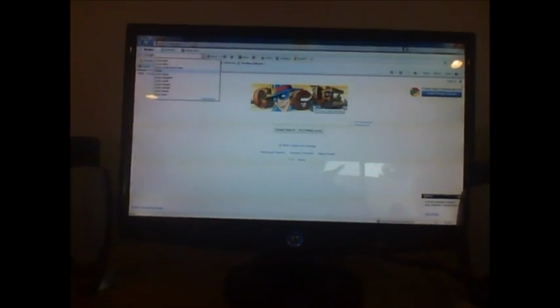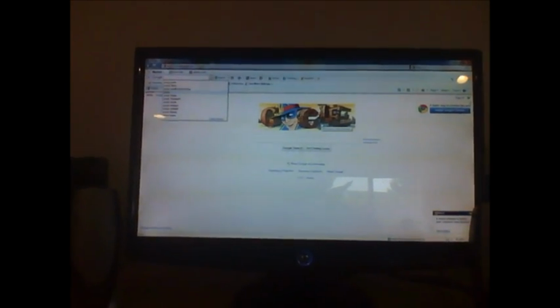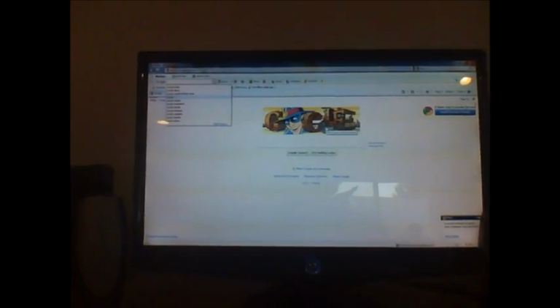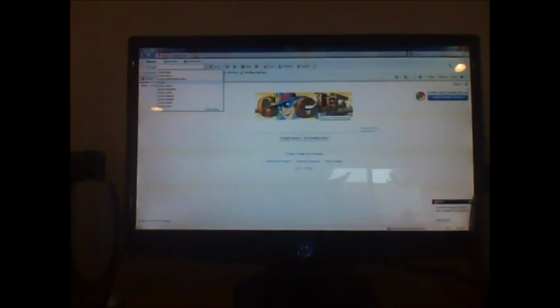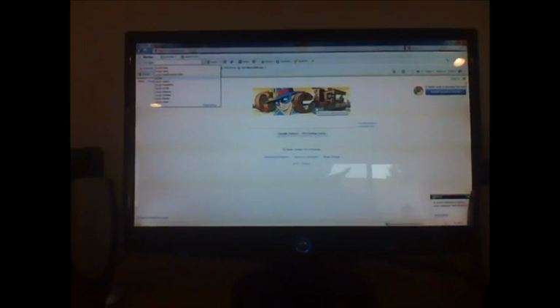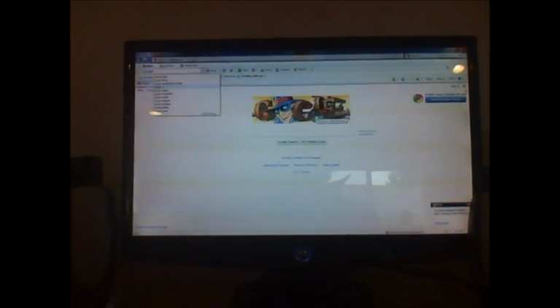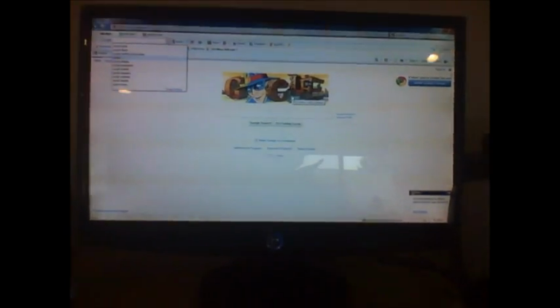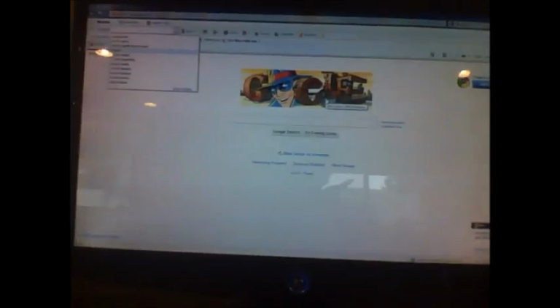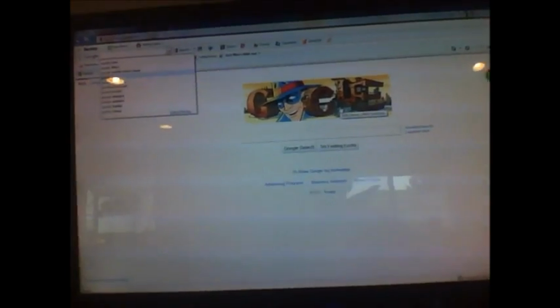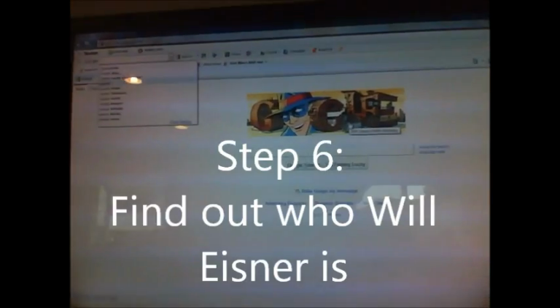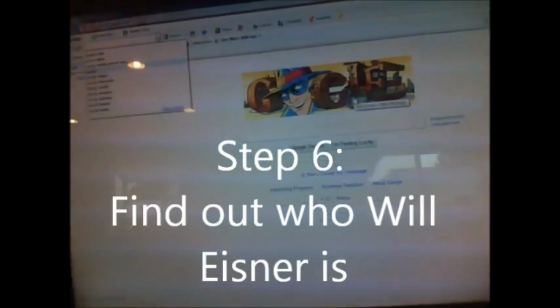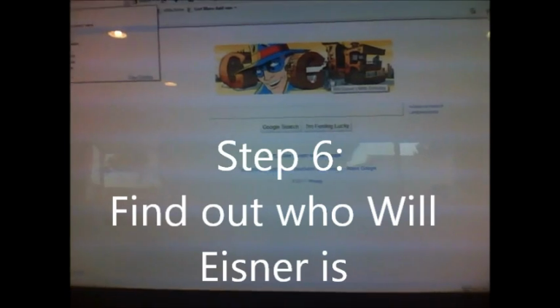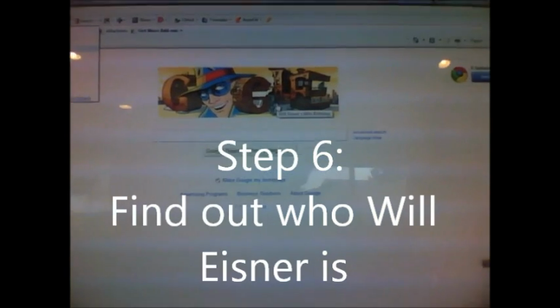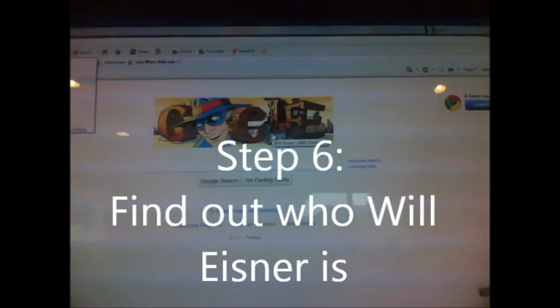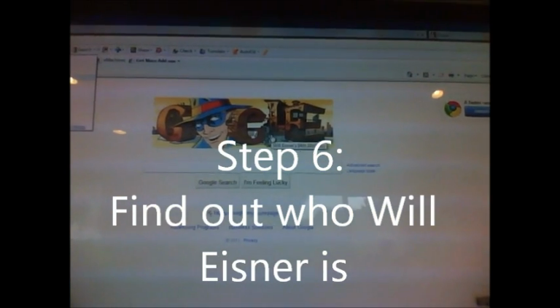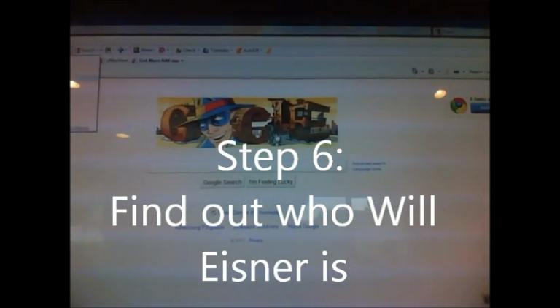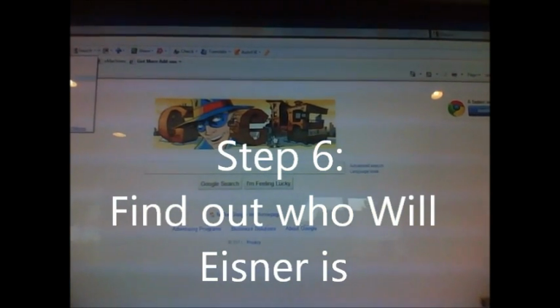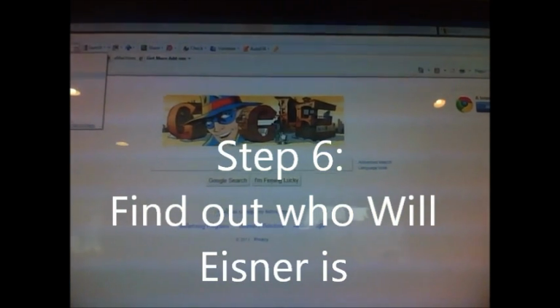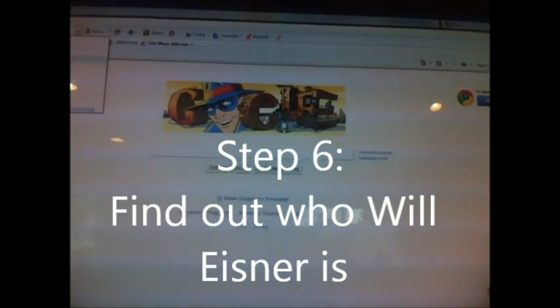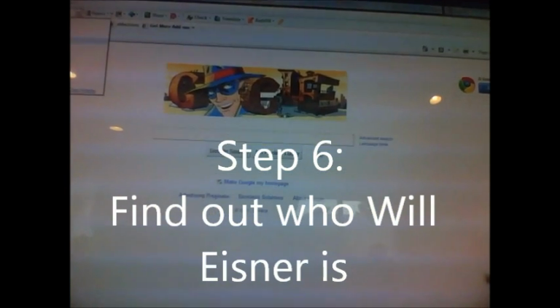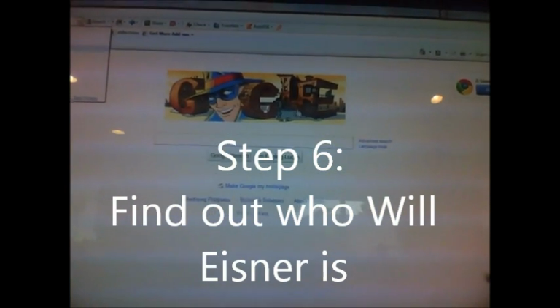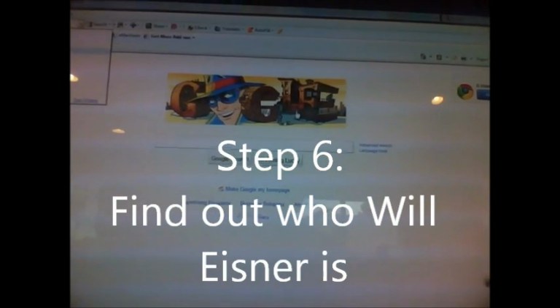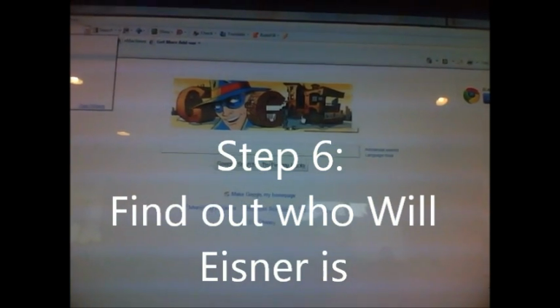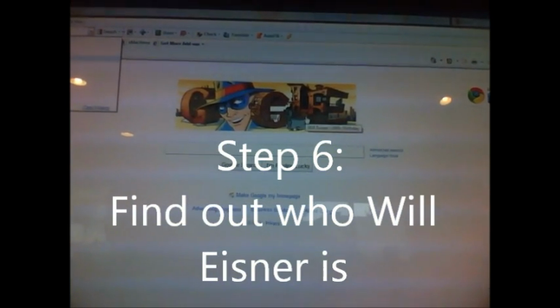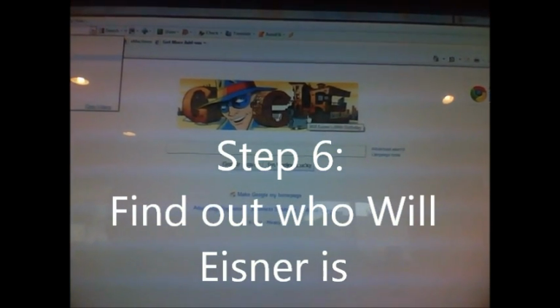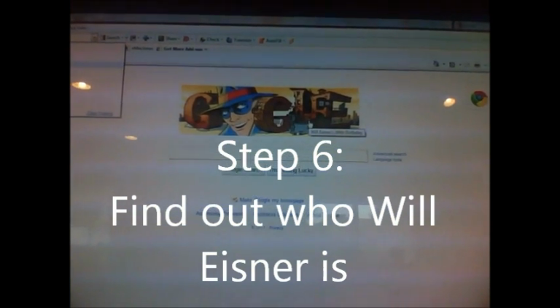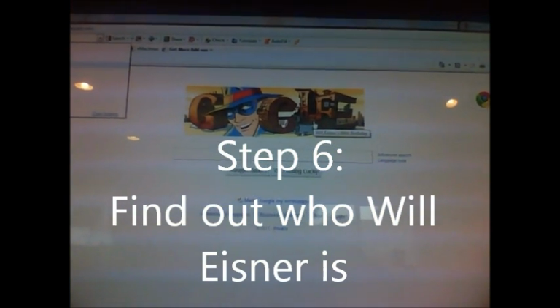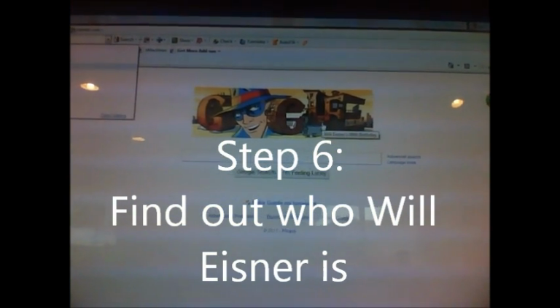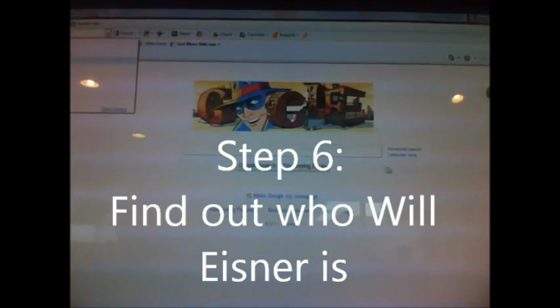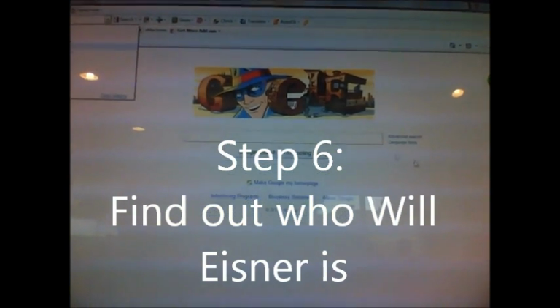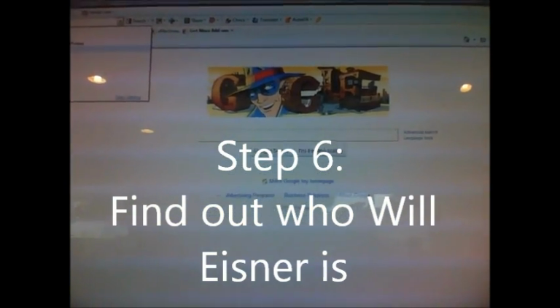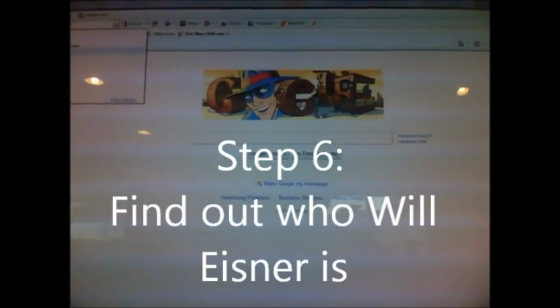Who's Will Eisner? This is his 94th birthday.